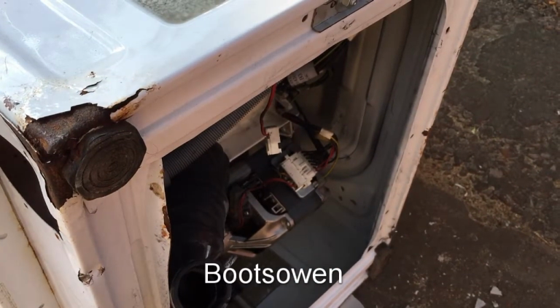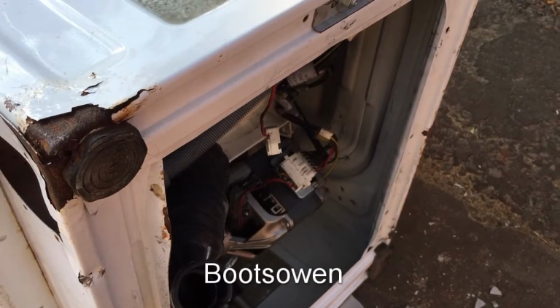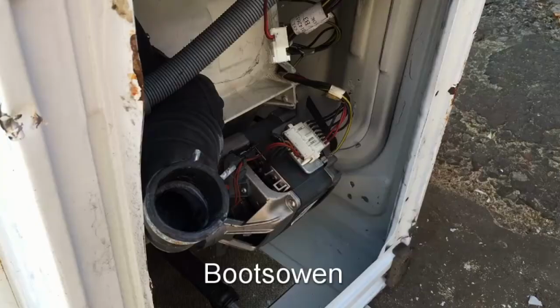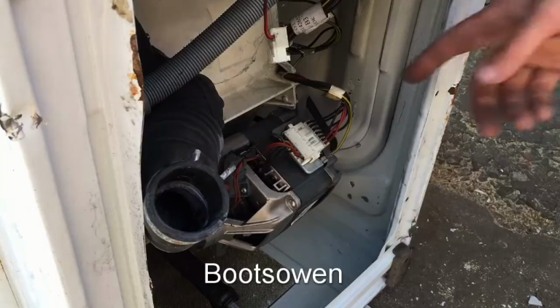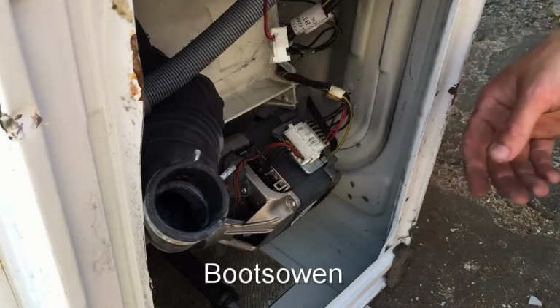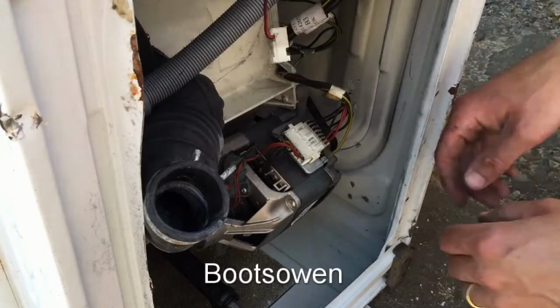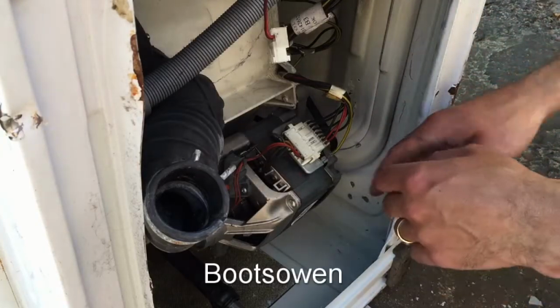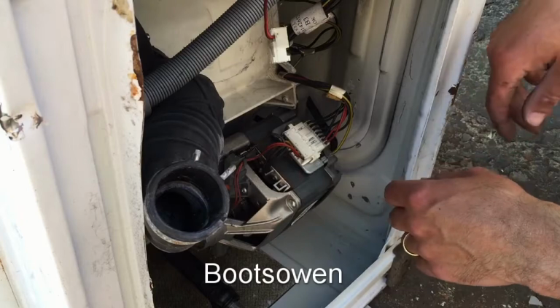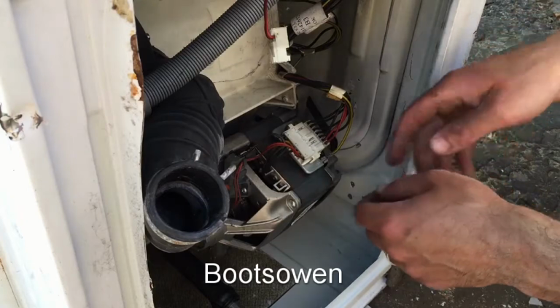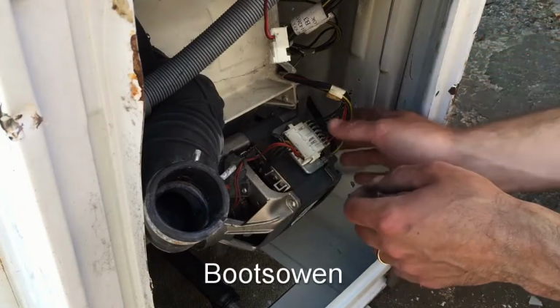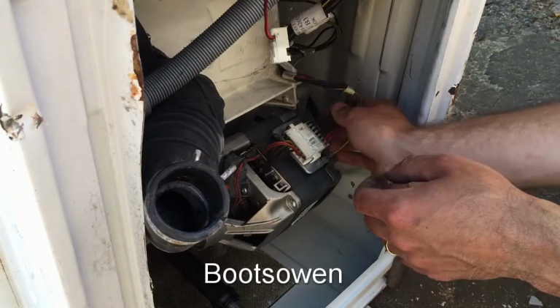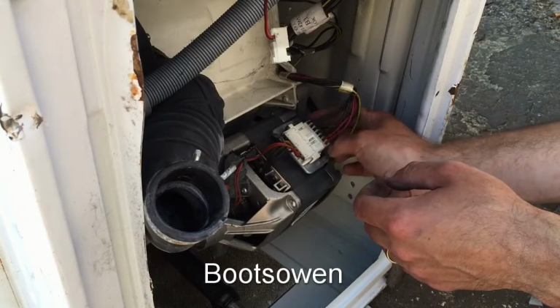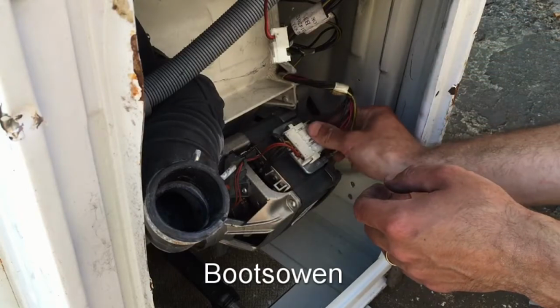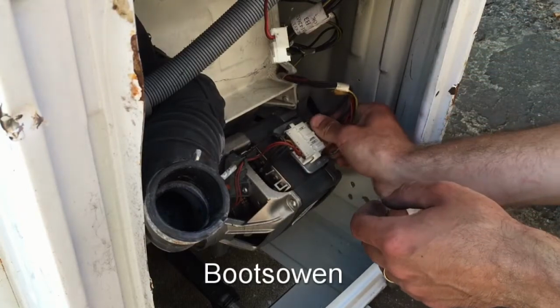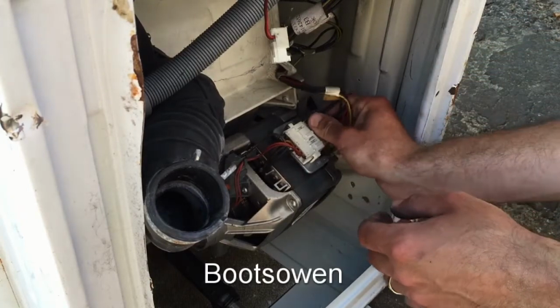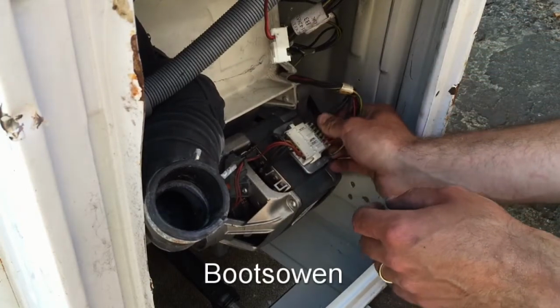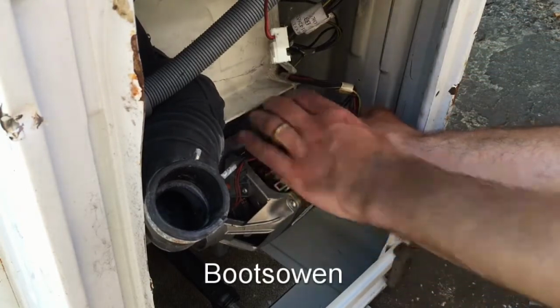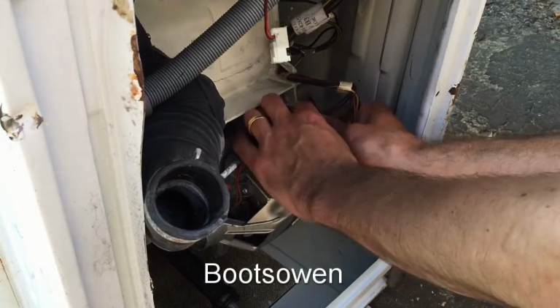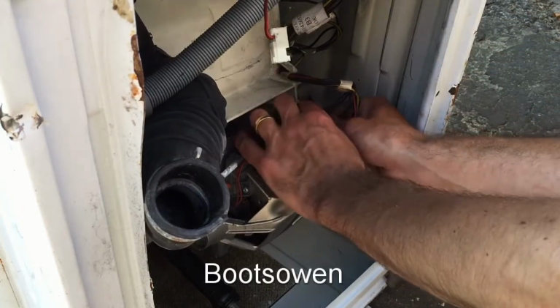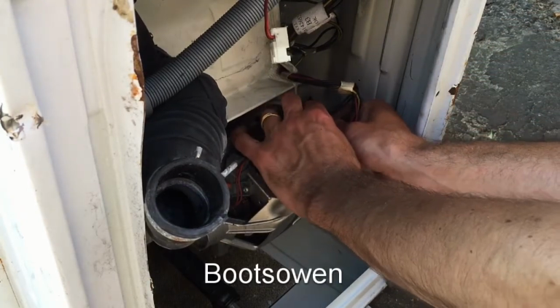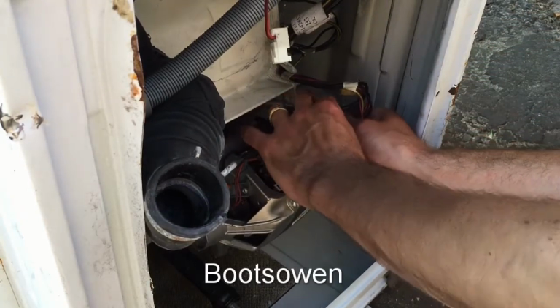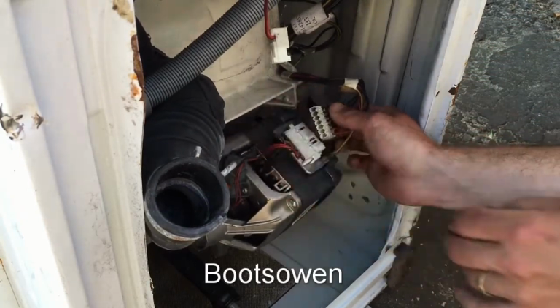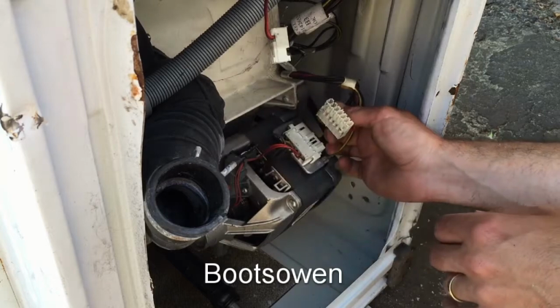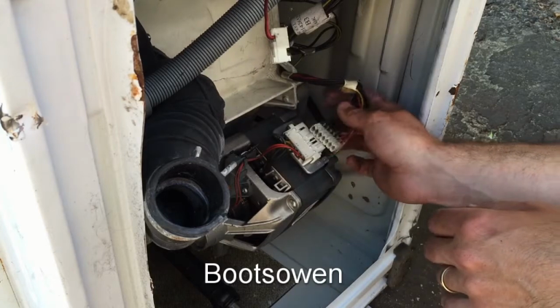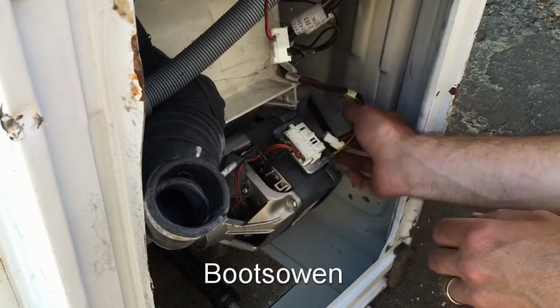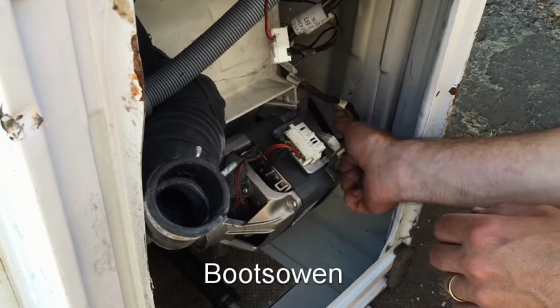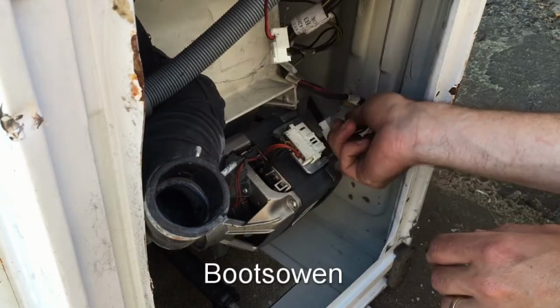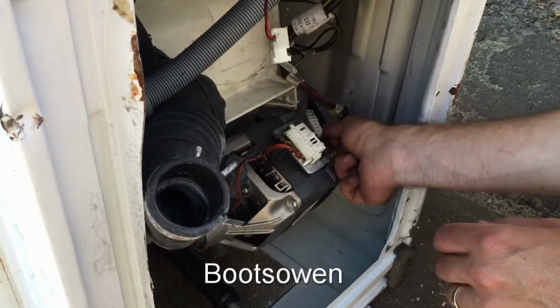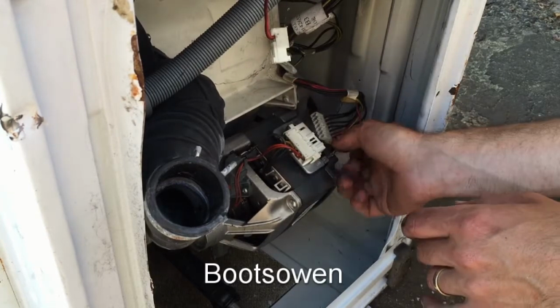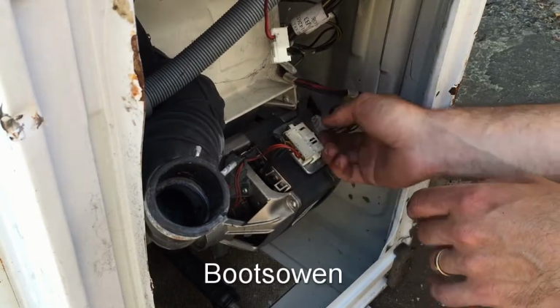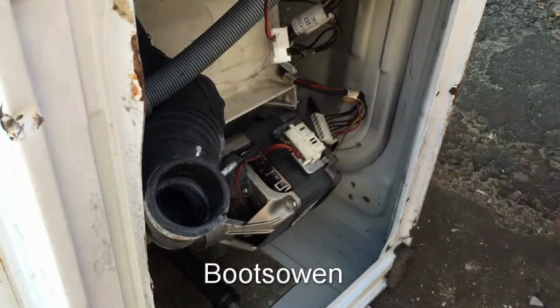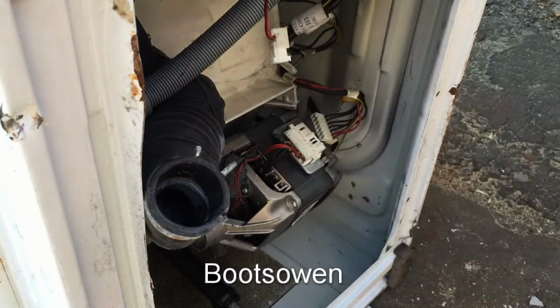Let's get right in here. So underneath on this machine, you've got full access. You've got this strip connector block here that you need to get off. So take that and discard it for now — just leave it aside.